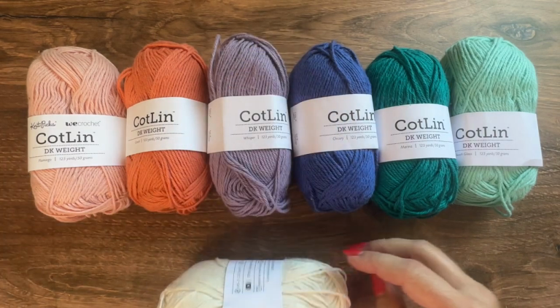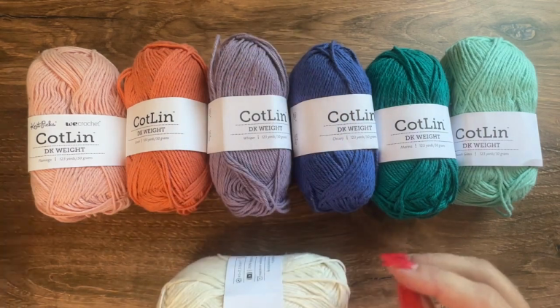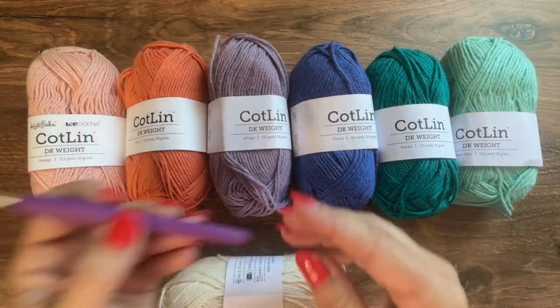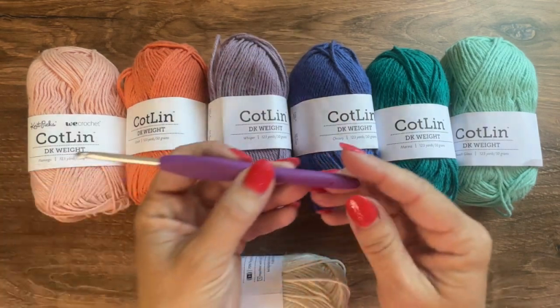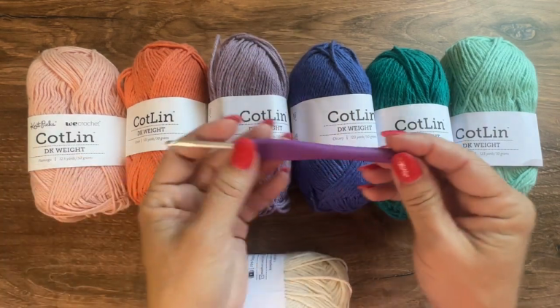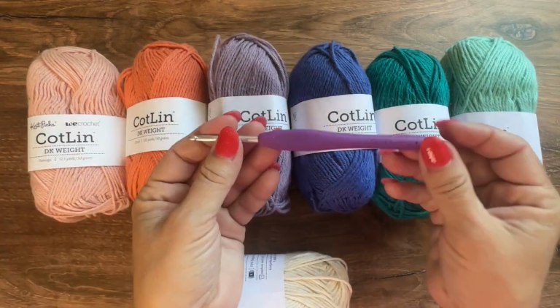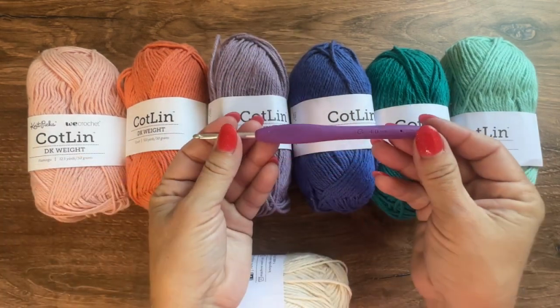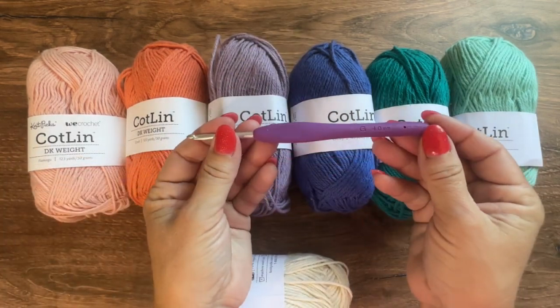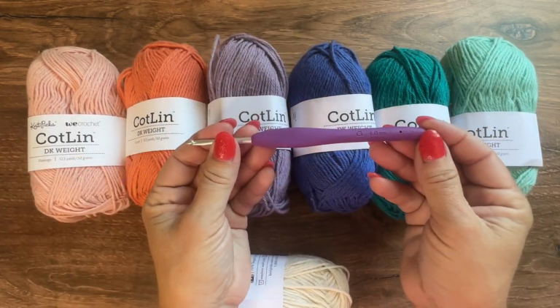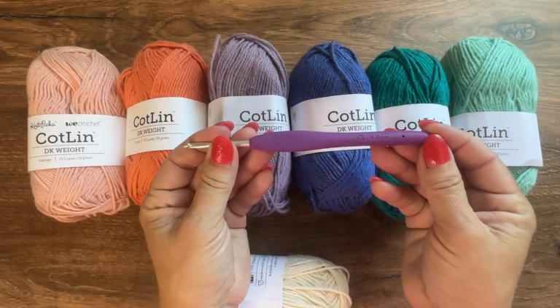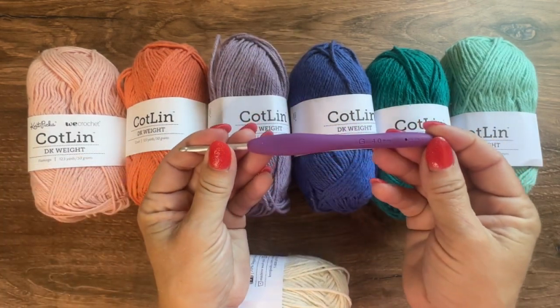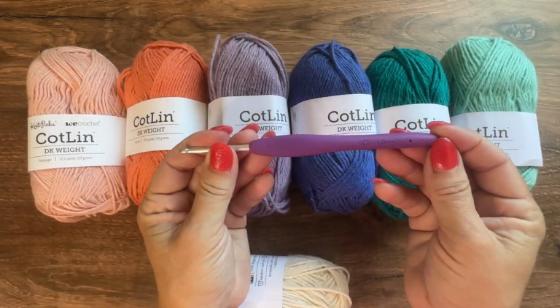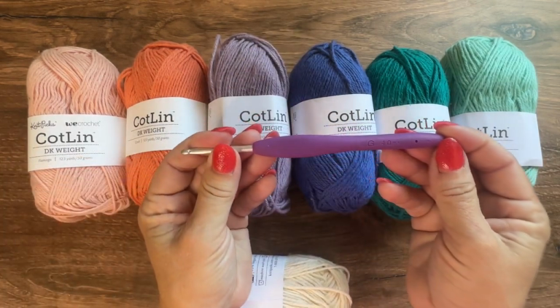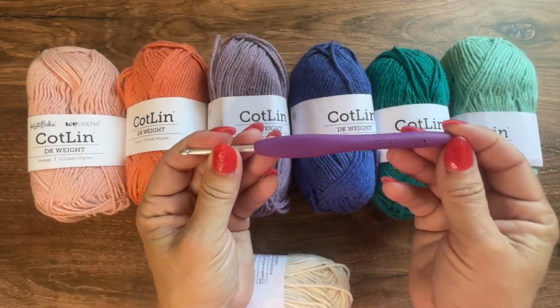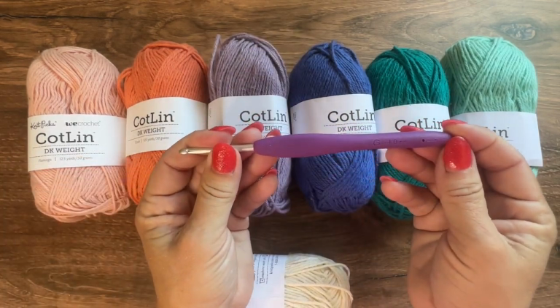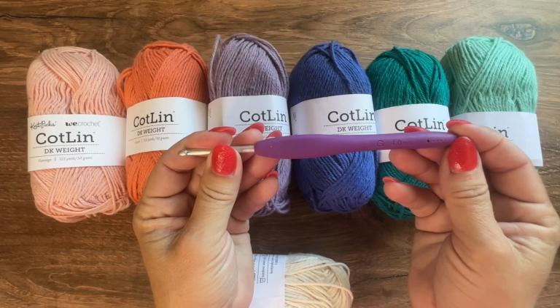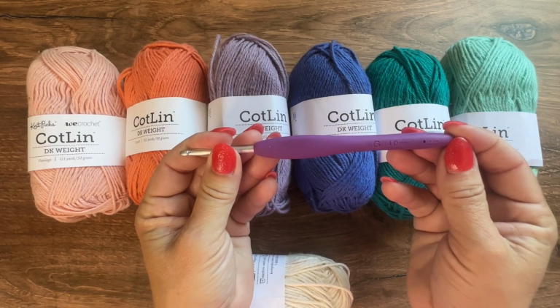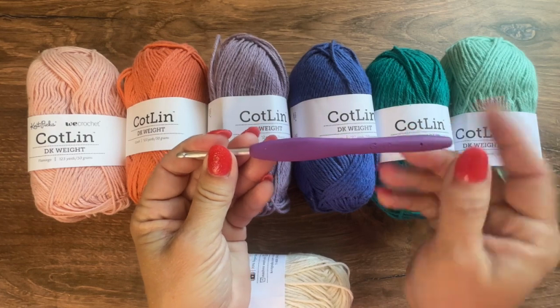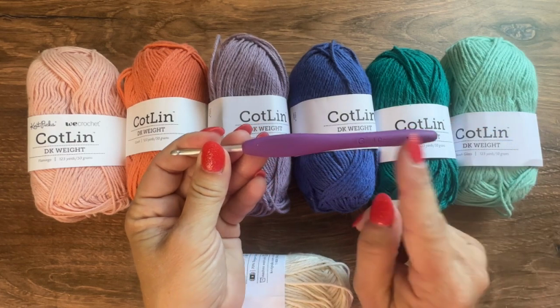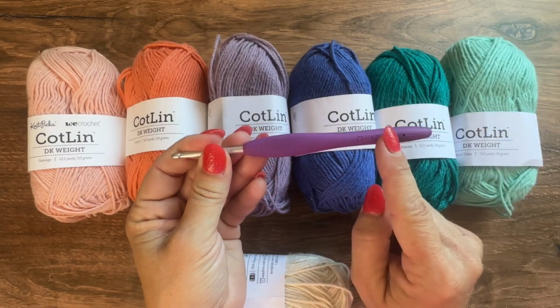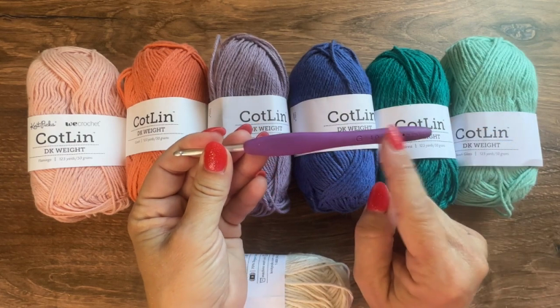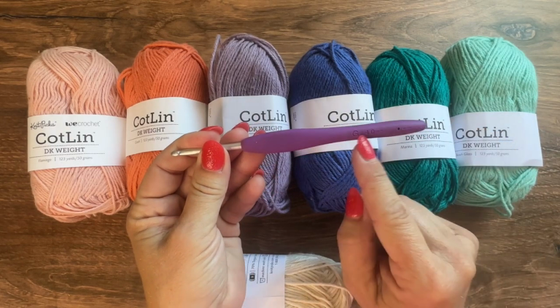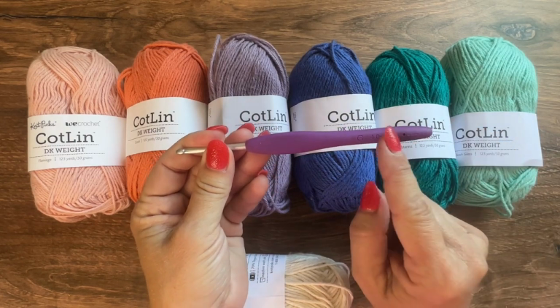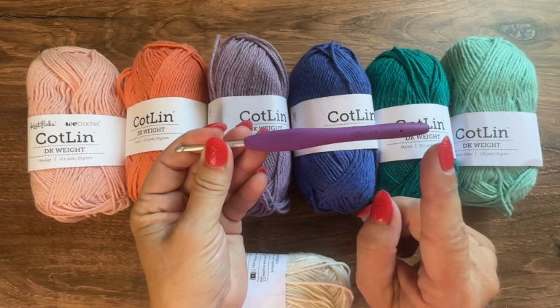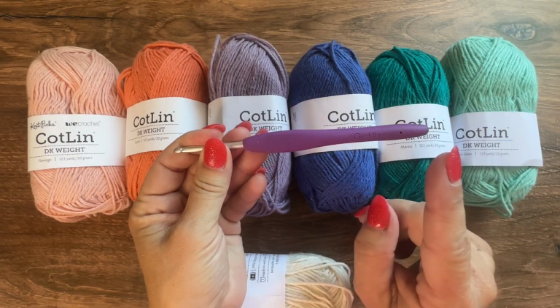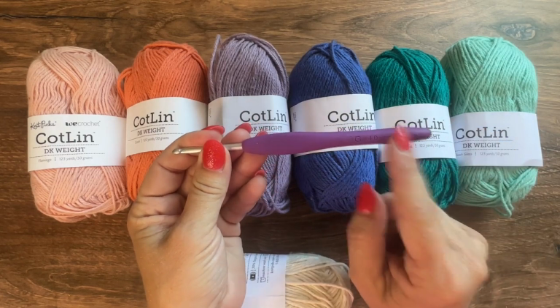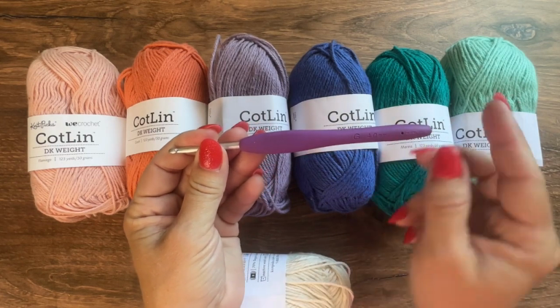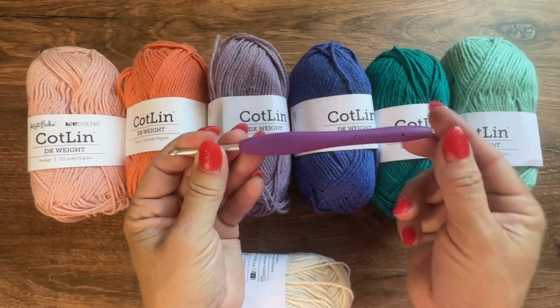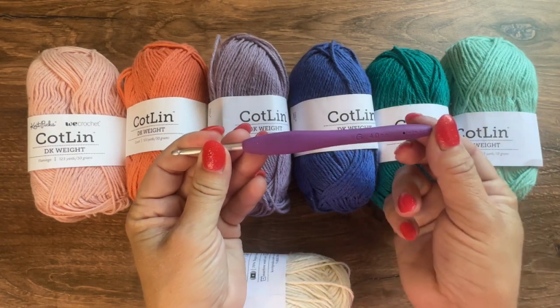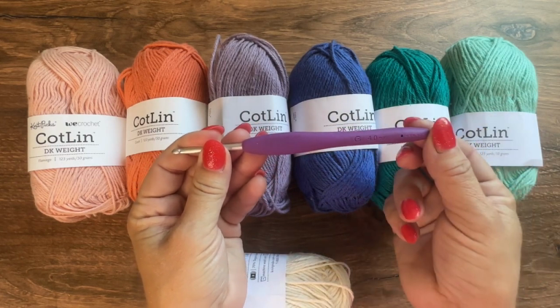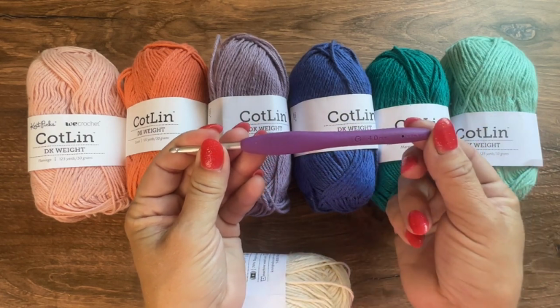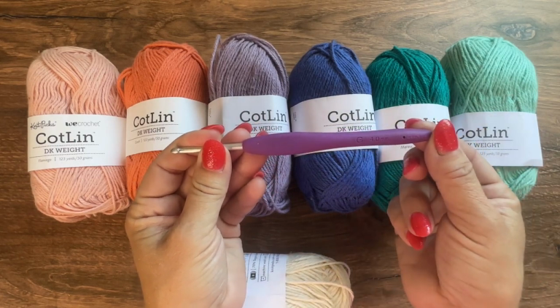You will also be using a G 4mm crochet hook, or whatever hook you use to obtain gauge.